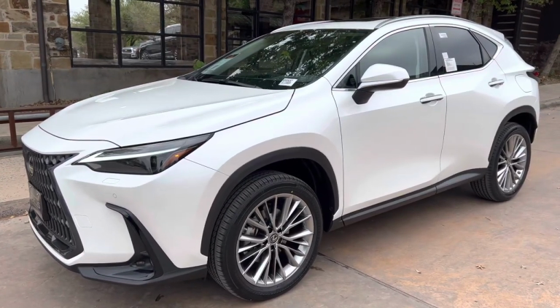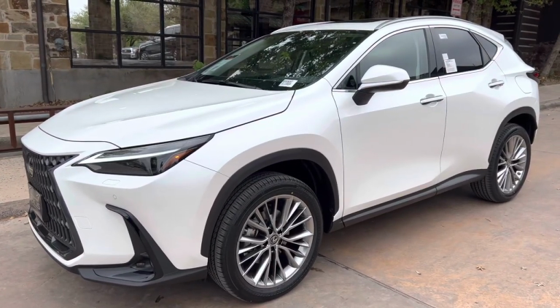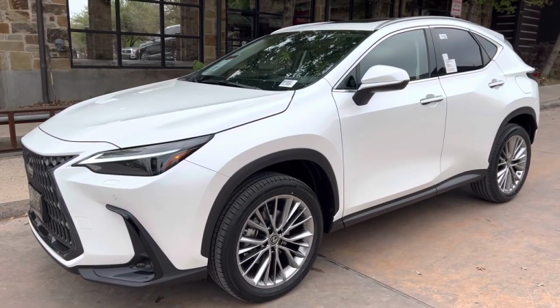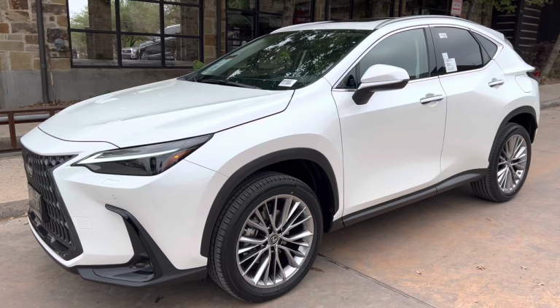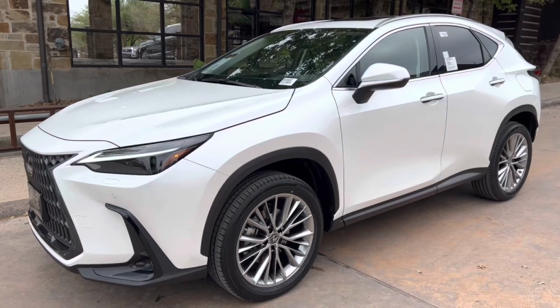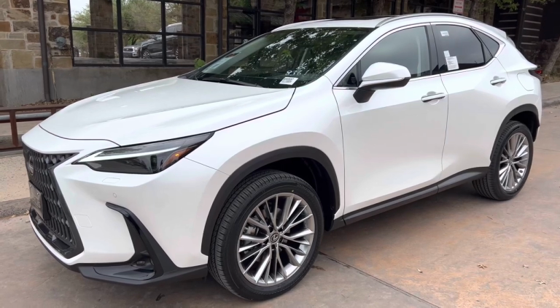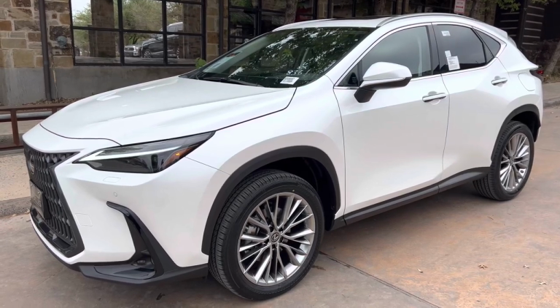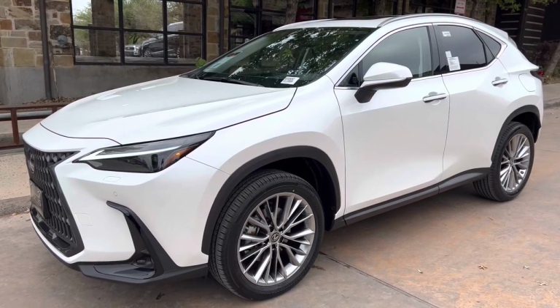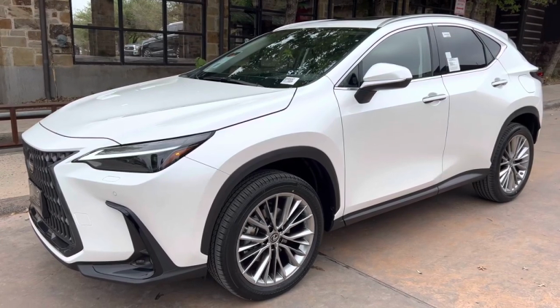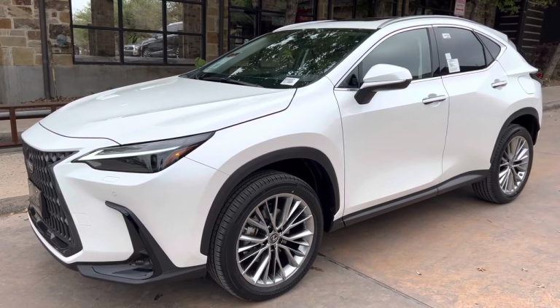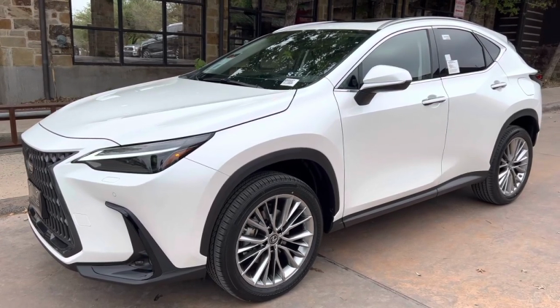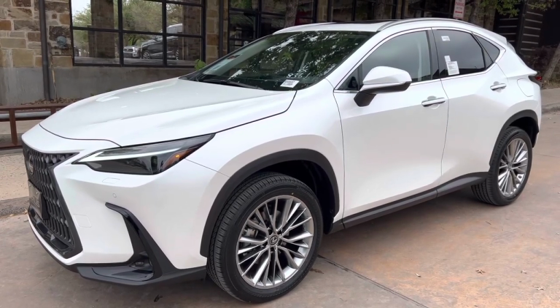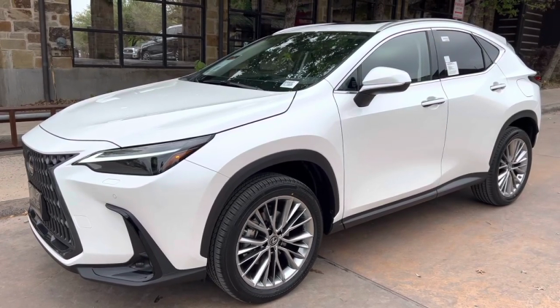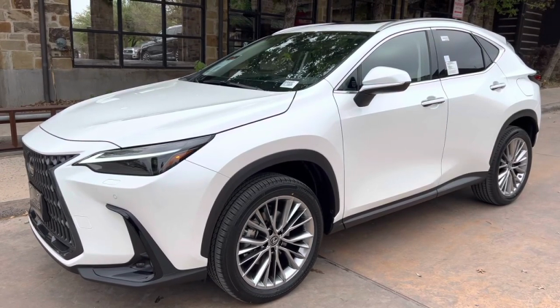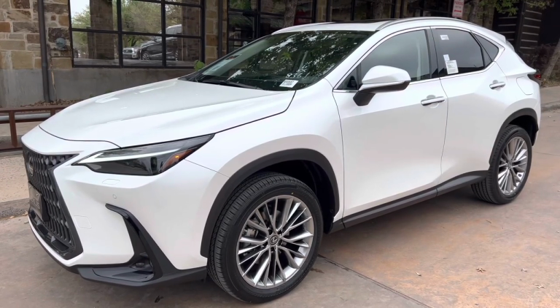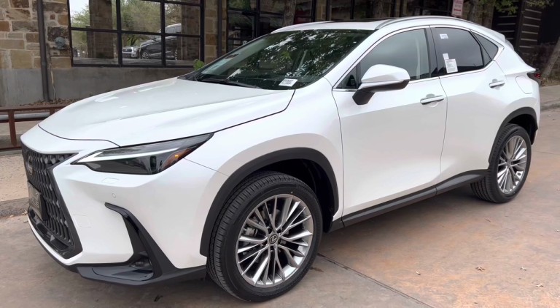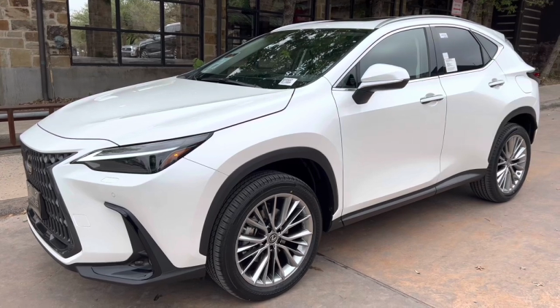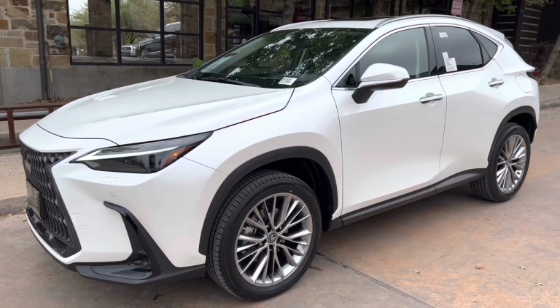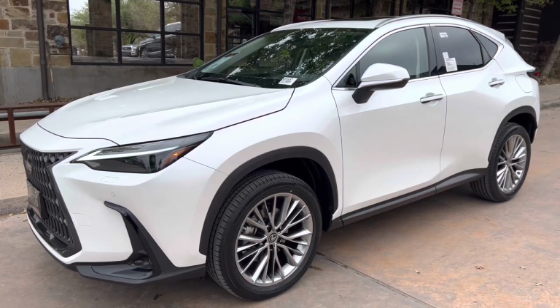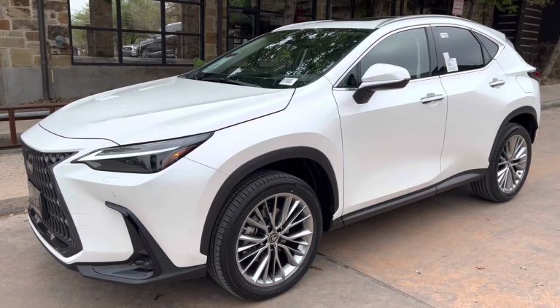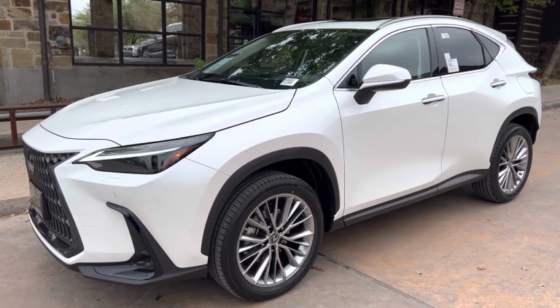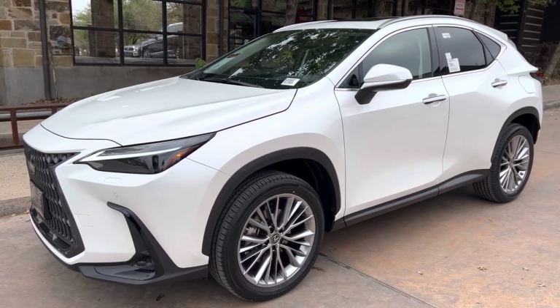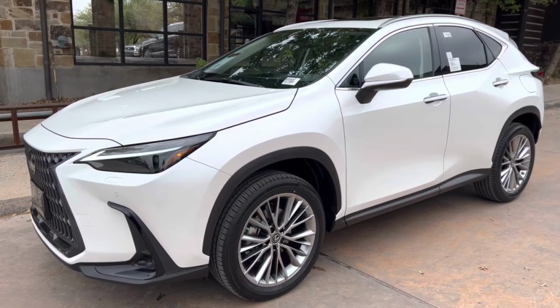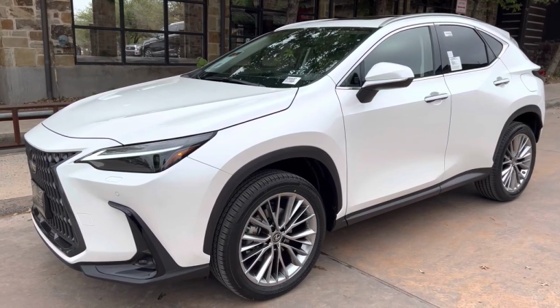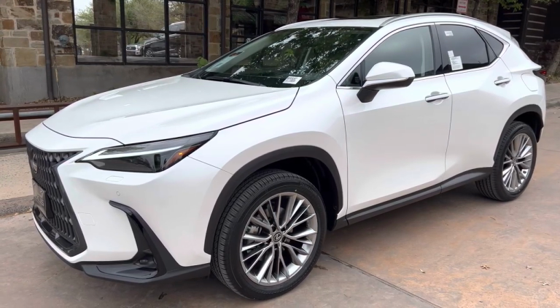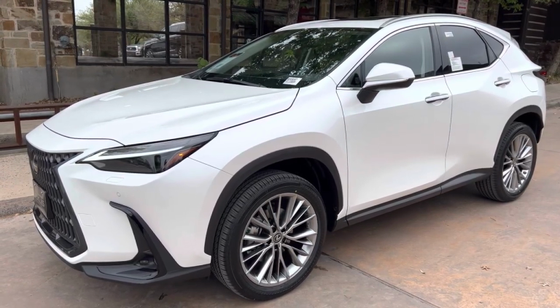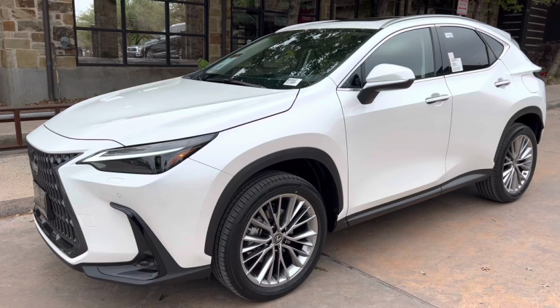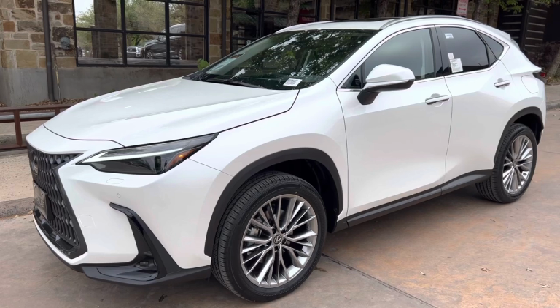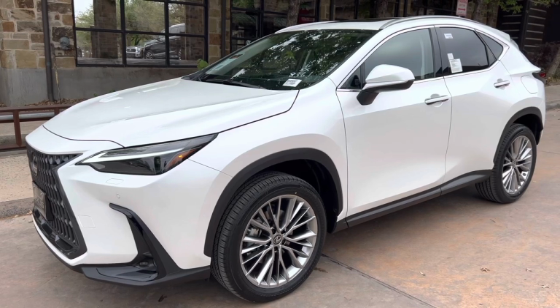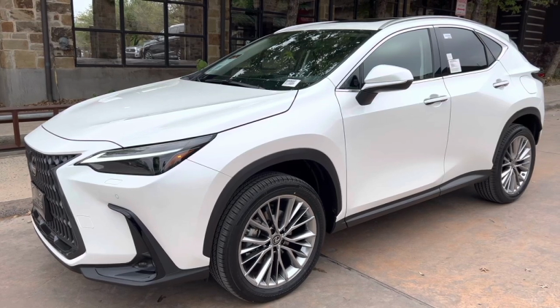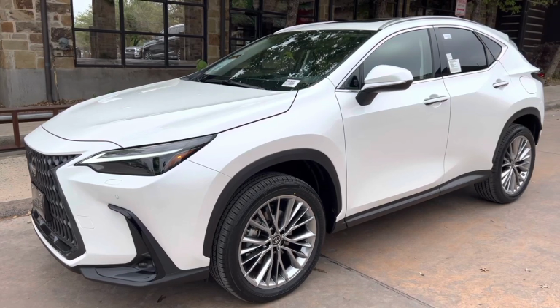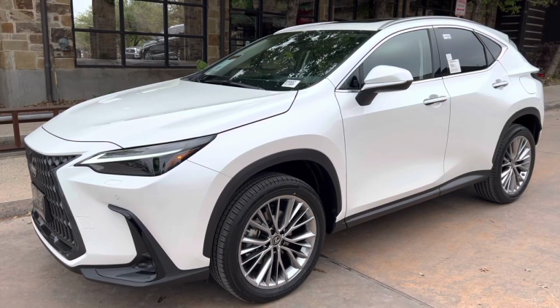This vehicle is equipped with a luxury package. This package features perforated leather trim with Chevron quilting, four-way lumbar support, rain-sensing wipers, ventilated seats, and thematic ambient illumination.